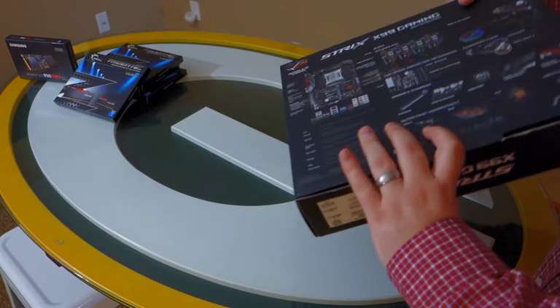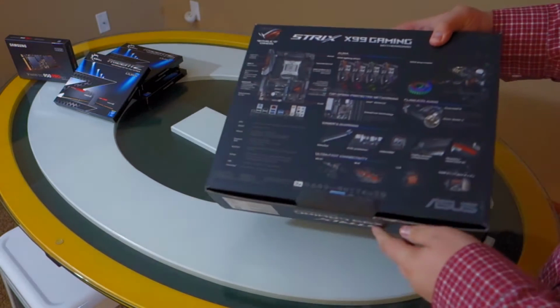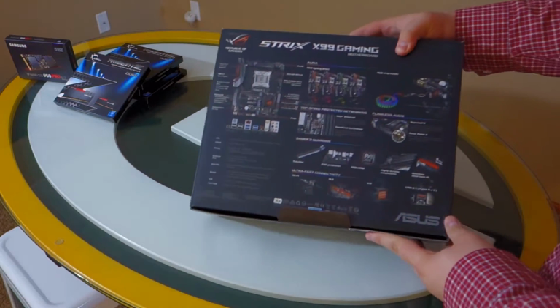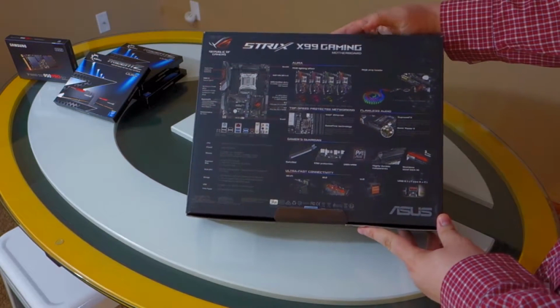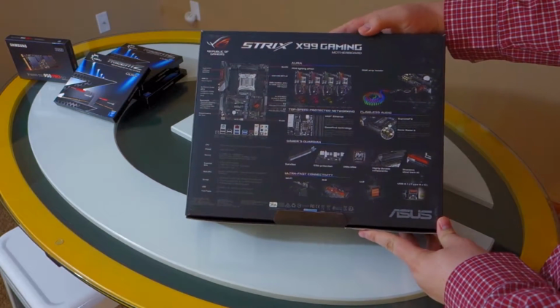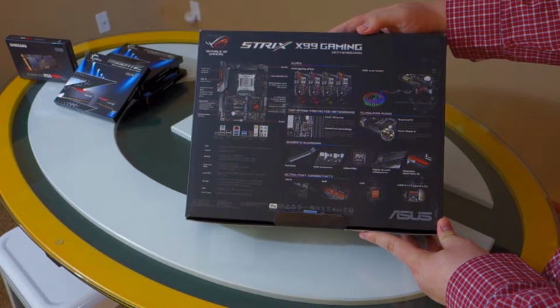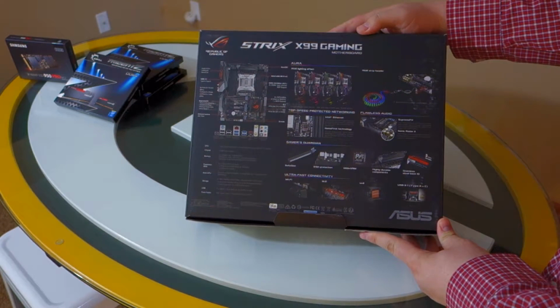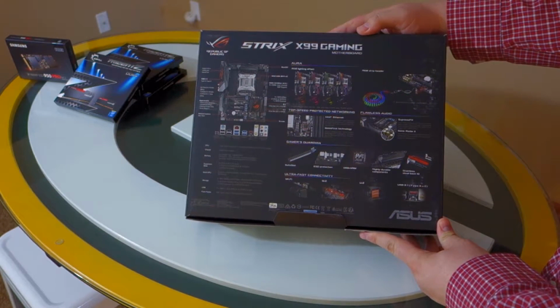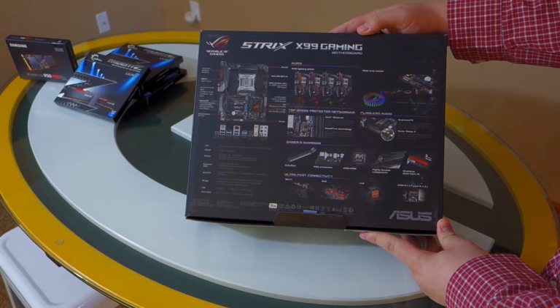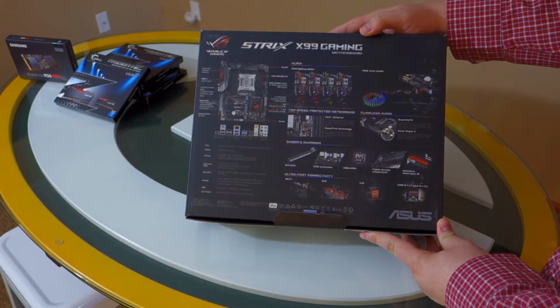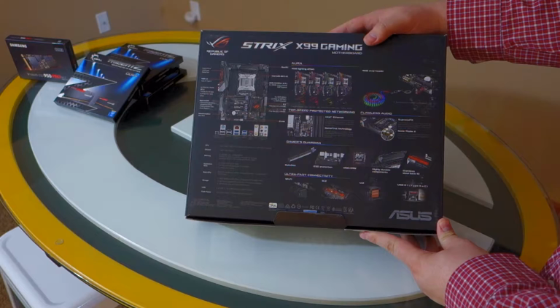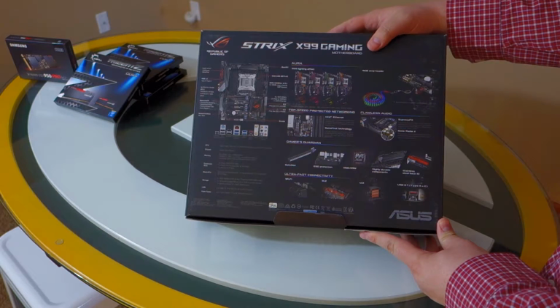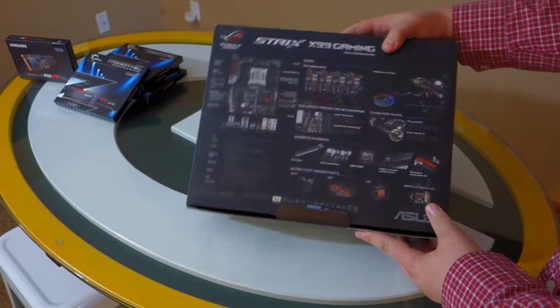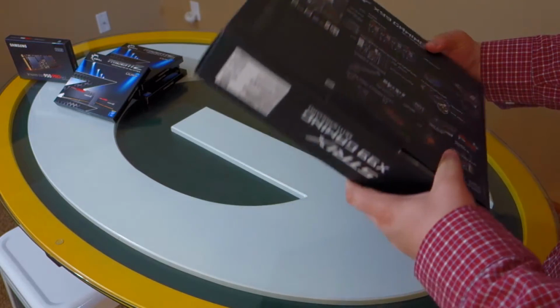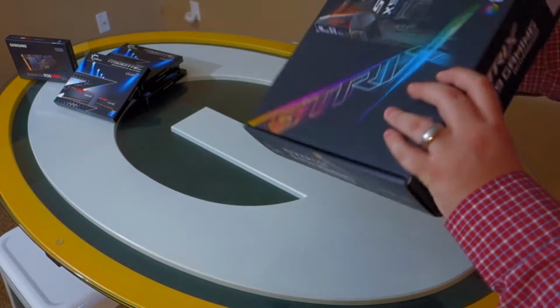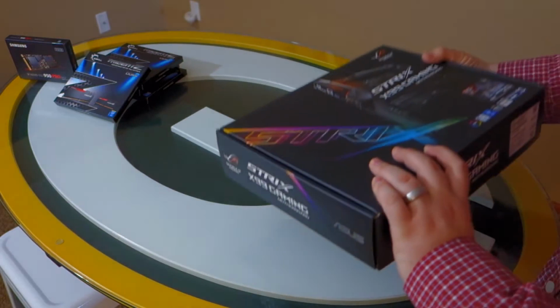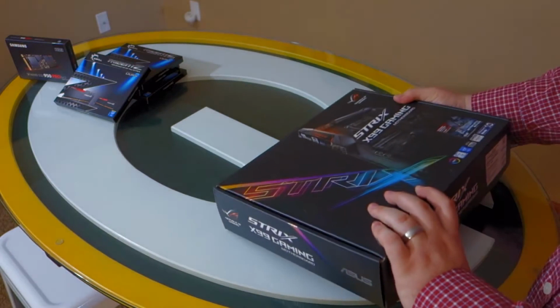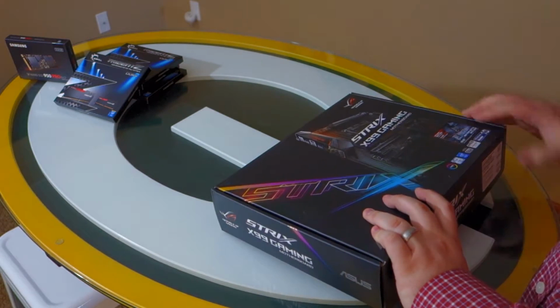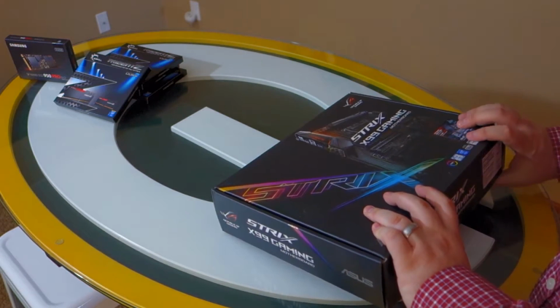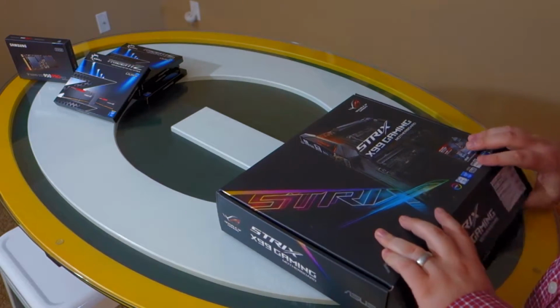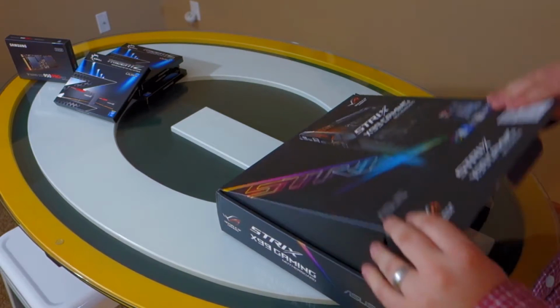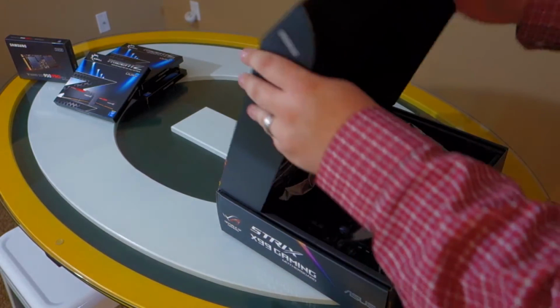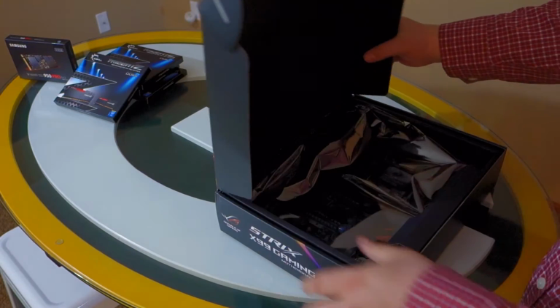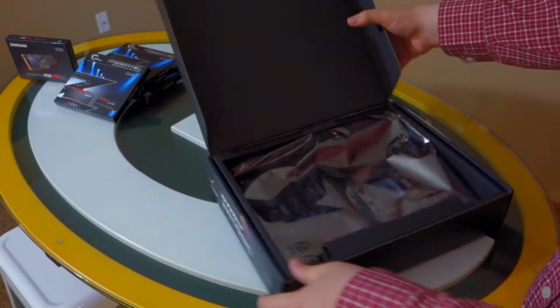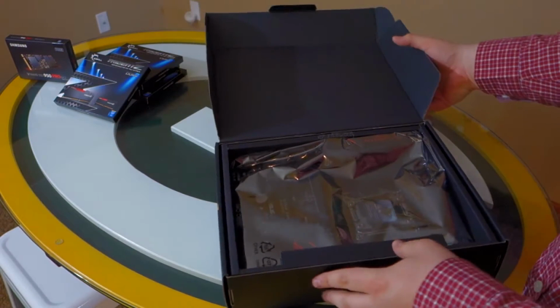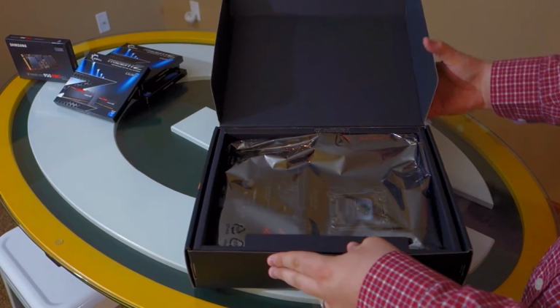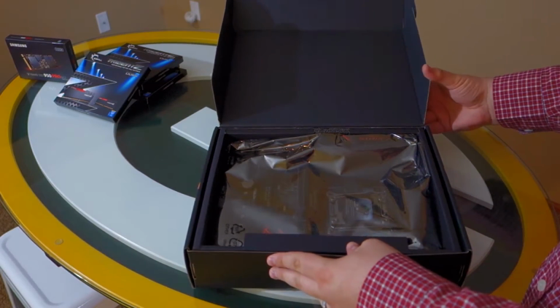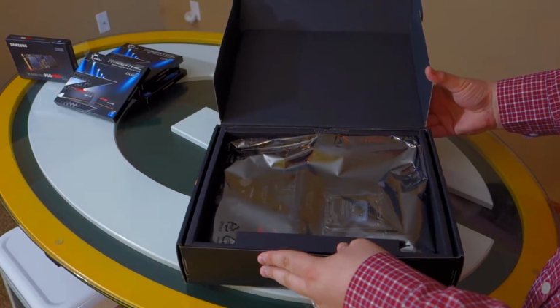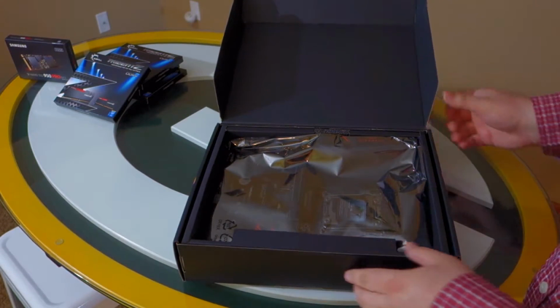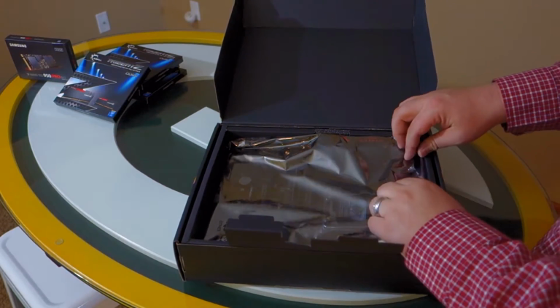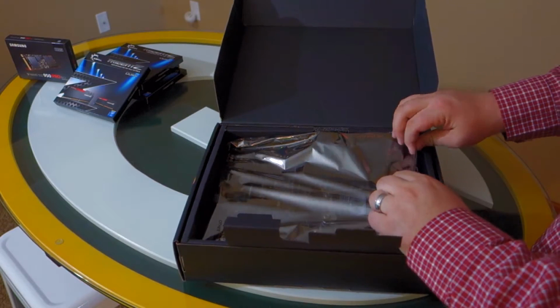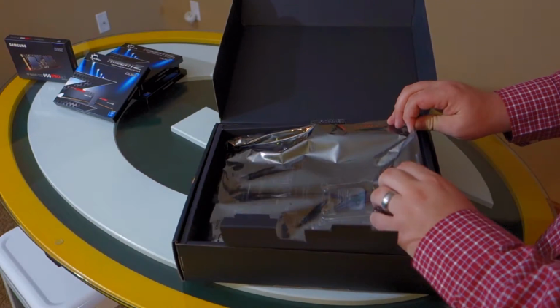The box that this motherboard came in is pretty stout. I definitely think it's packaged nicely. Obviously it comes inside another box with protective casing, but this box definitely is built pretty well.